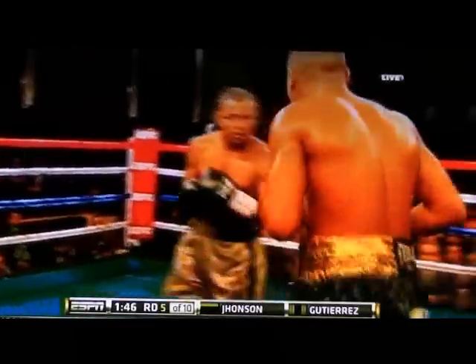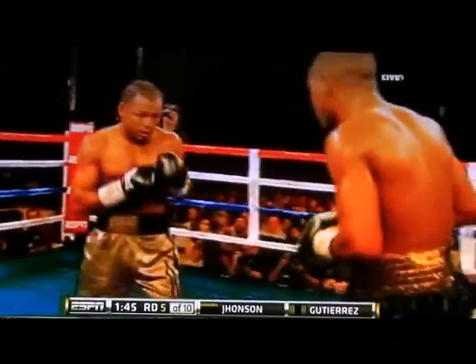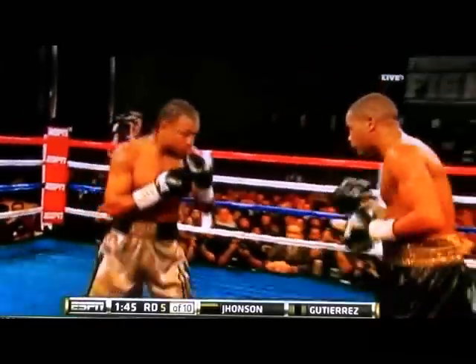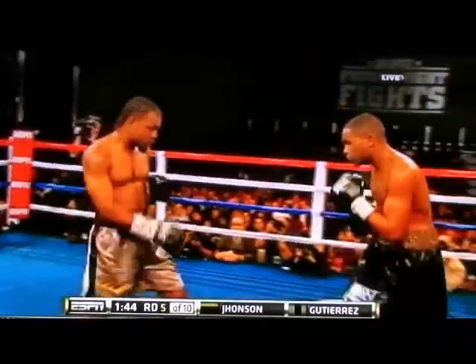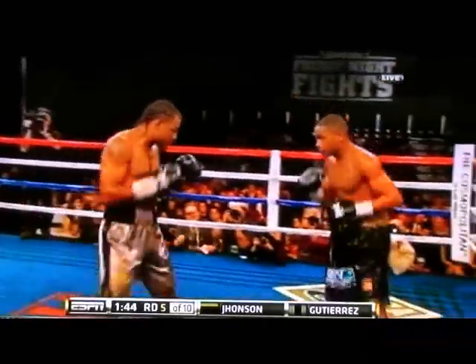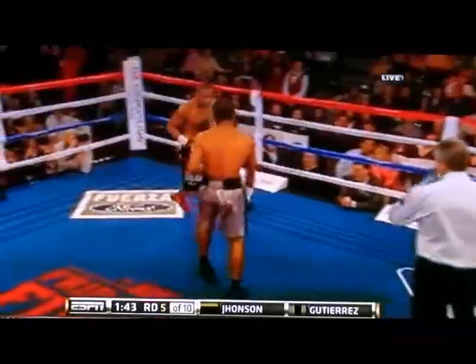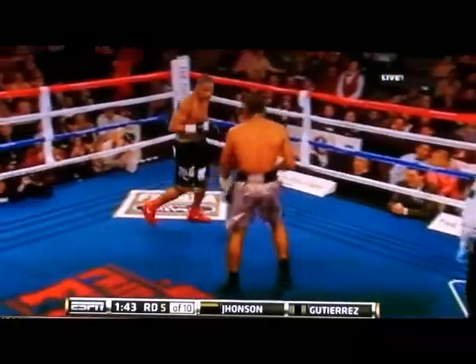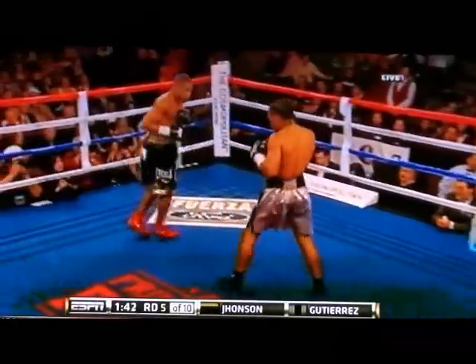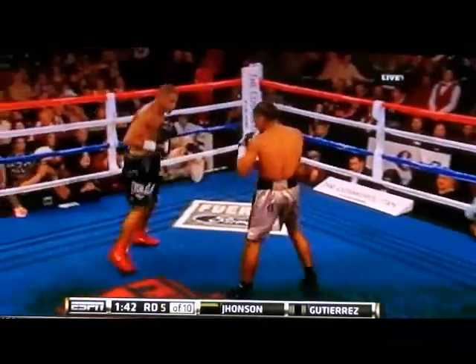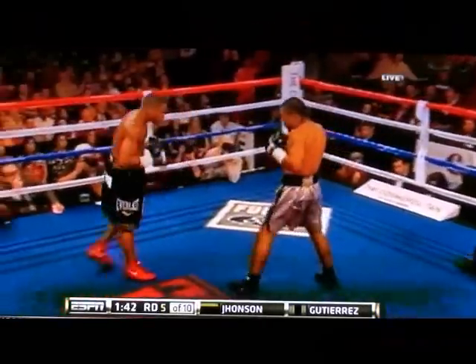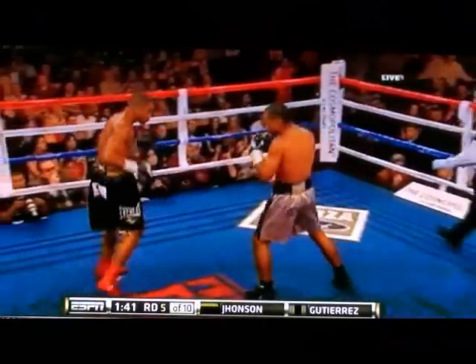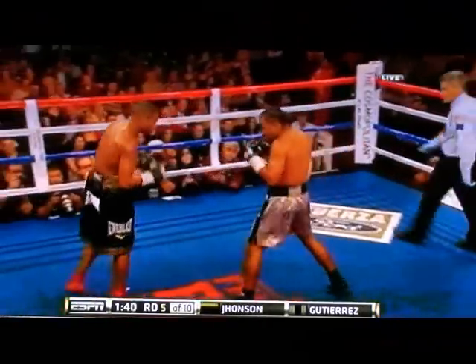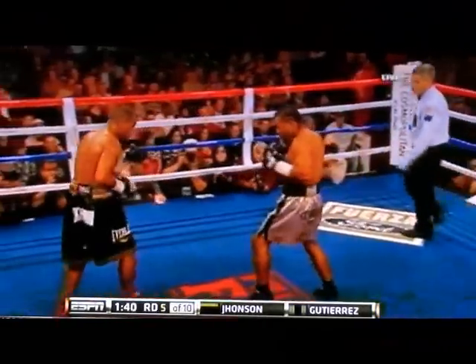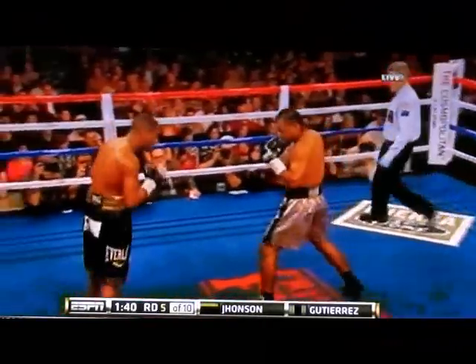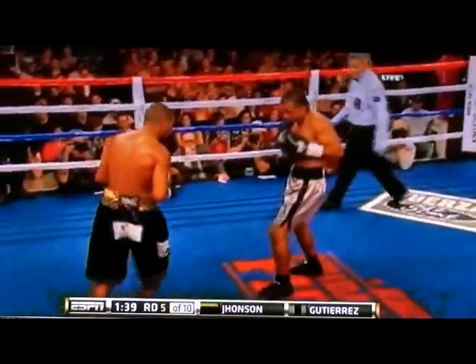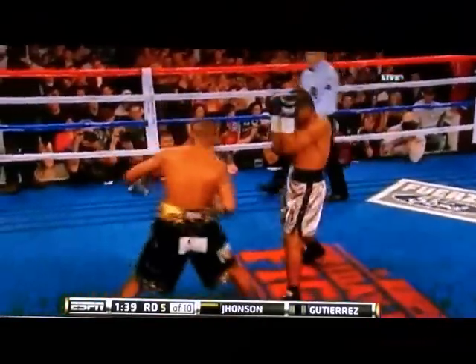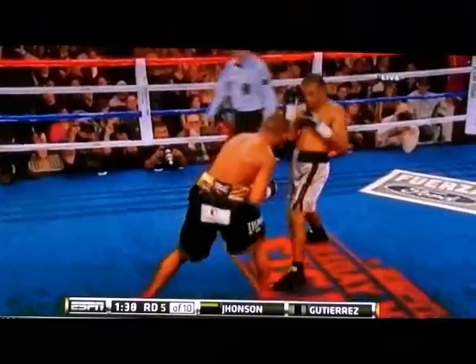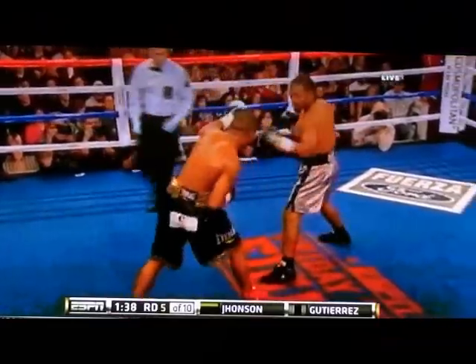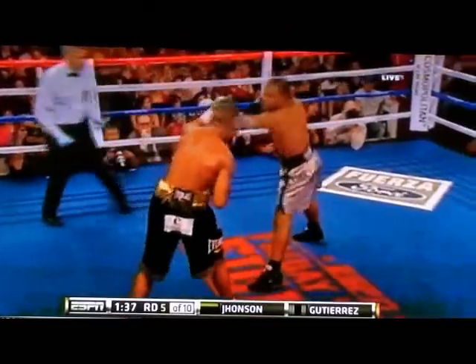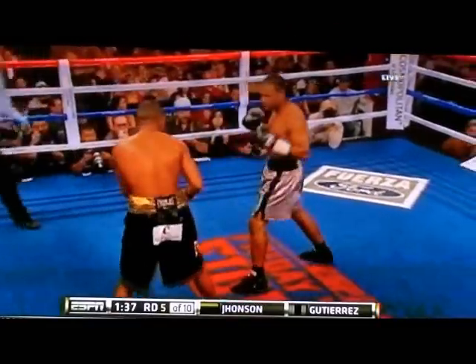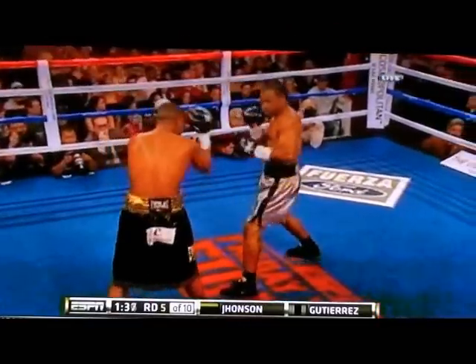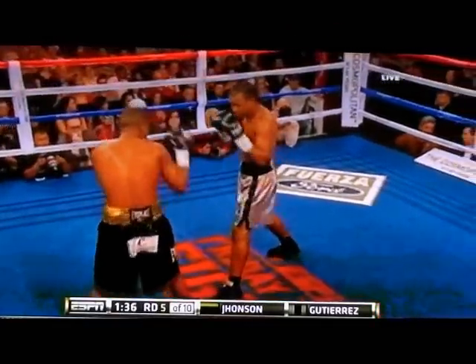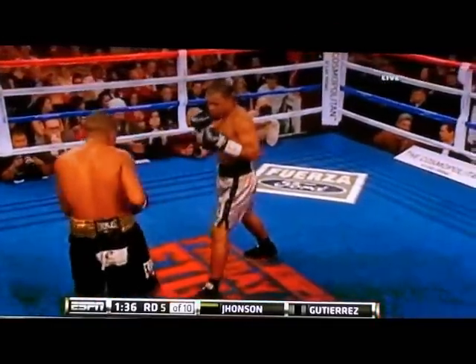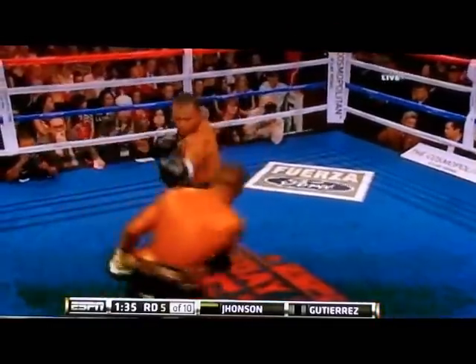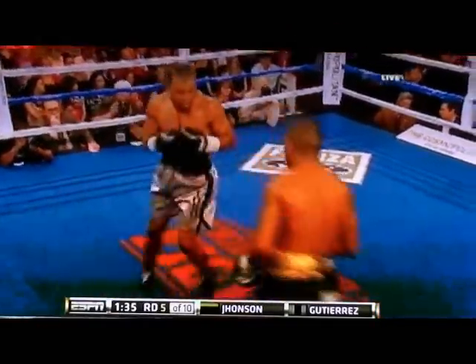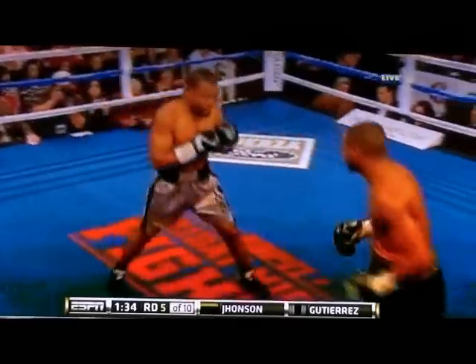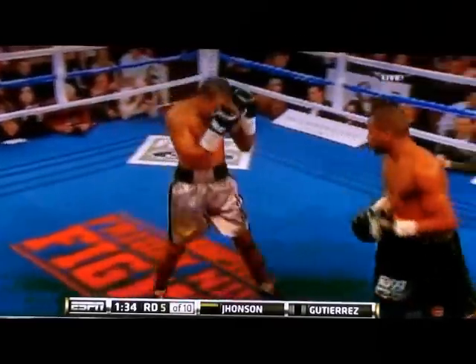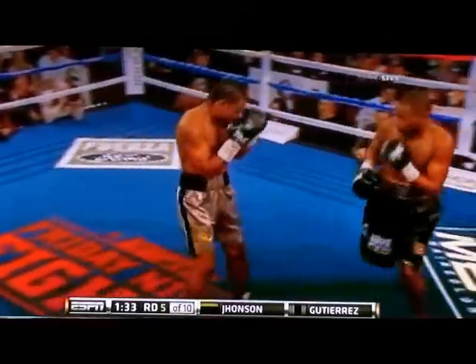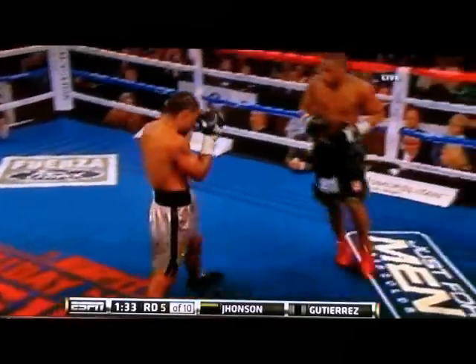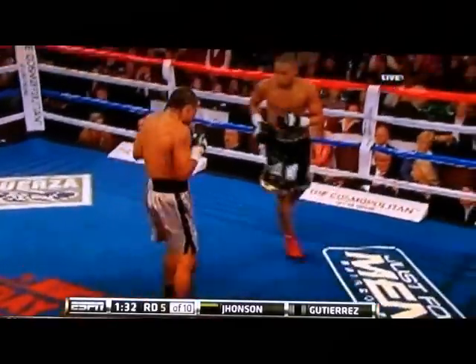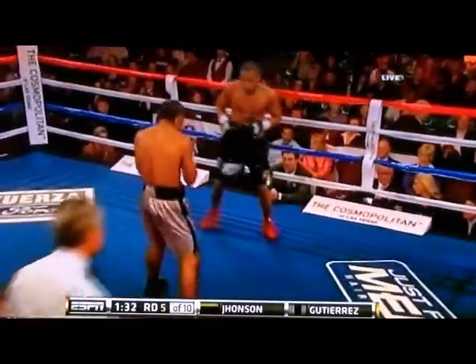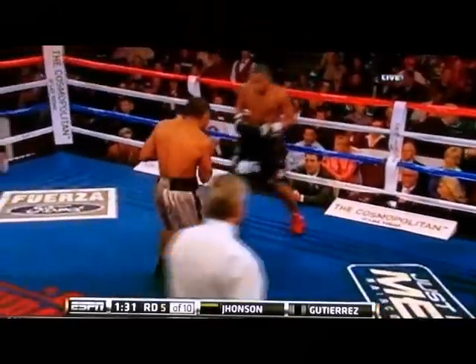There's a punch combination capped with that left hand, trying to split the guard. Good to see his right hand landing — he's a southpaw, and the right hand usually lands for a southpaw. But he's pretty far behind.